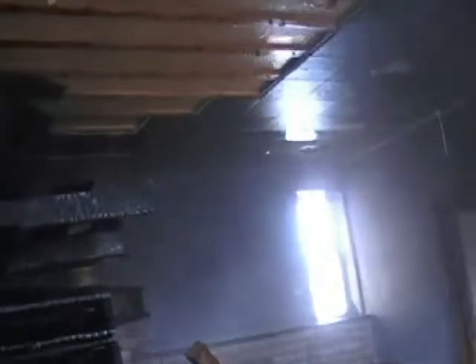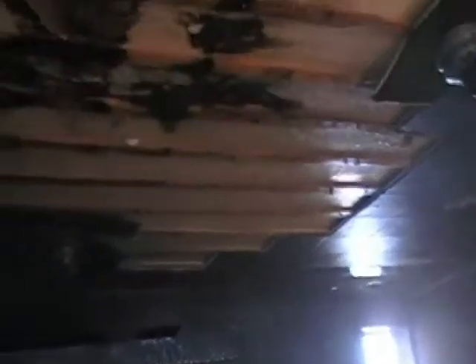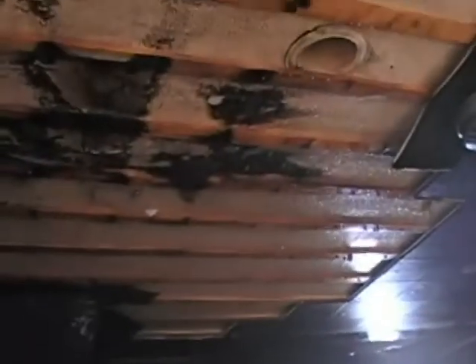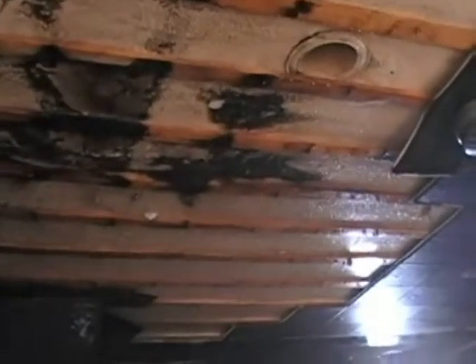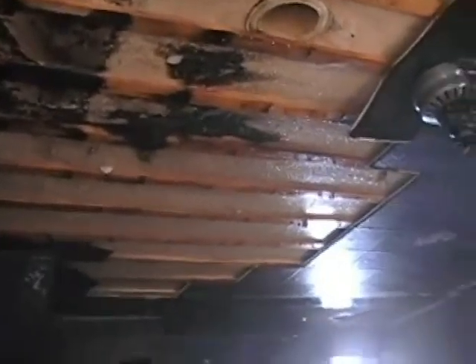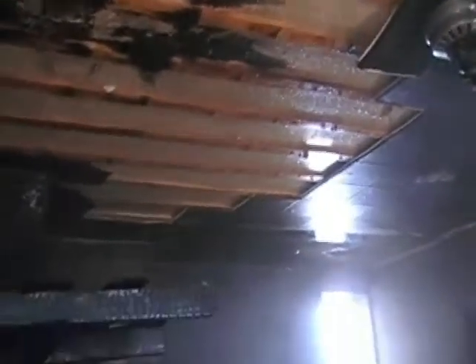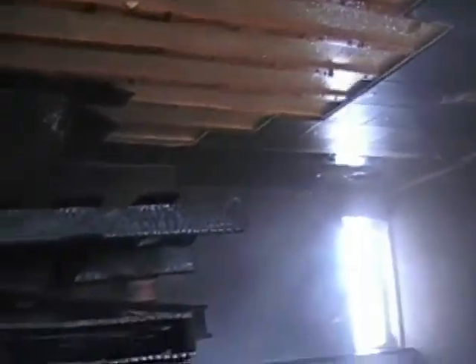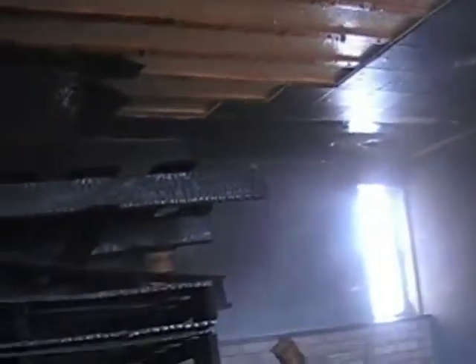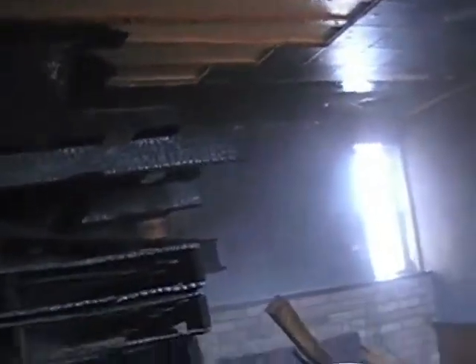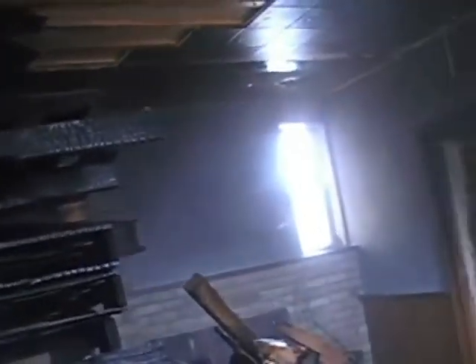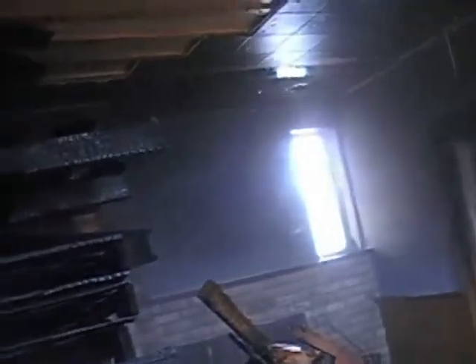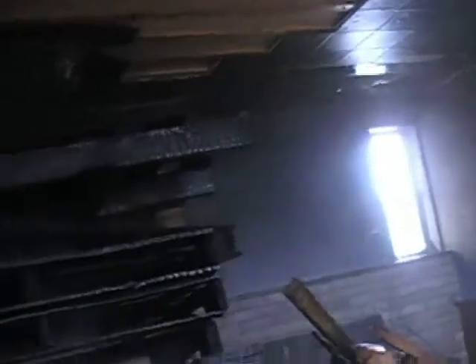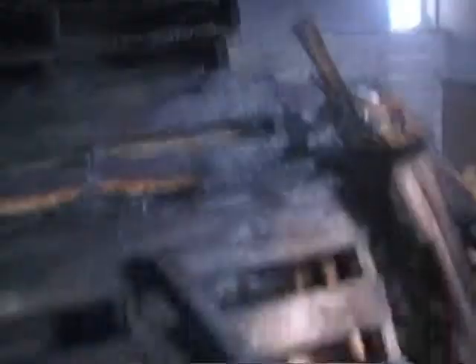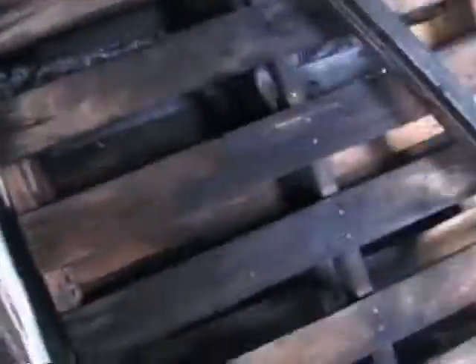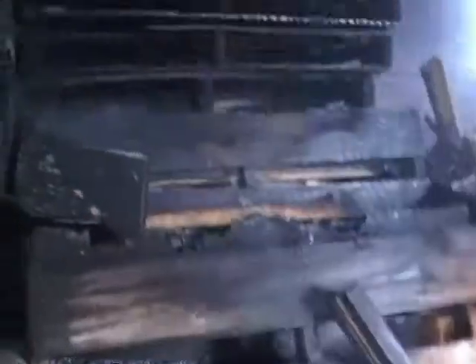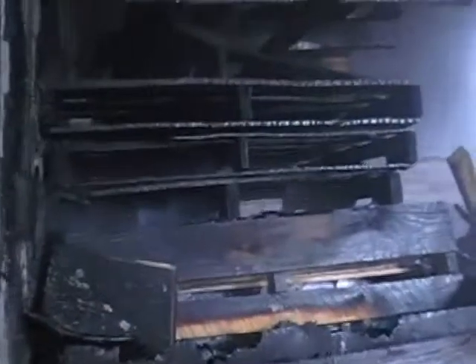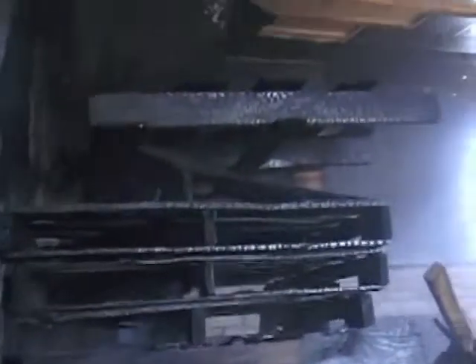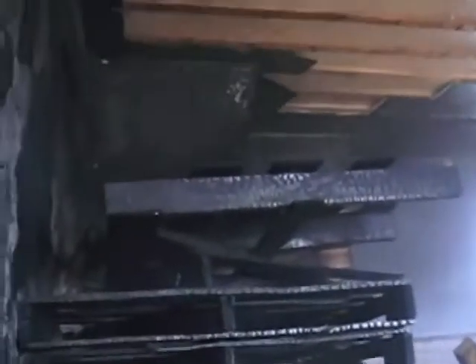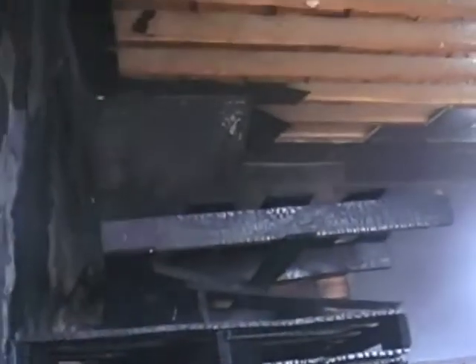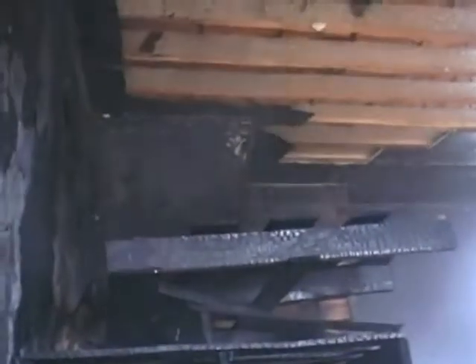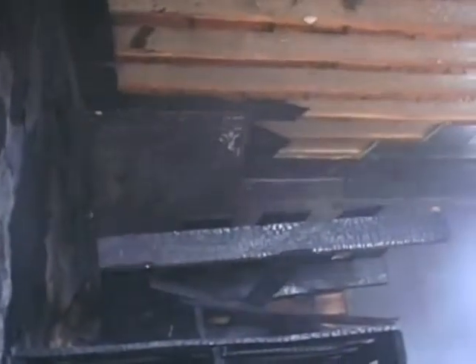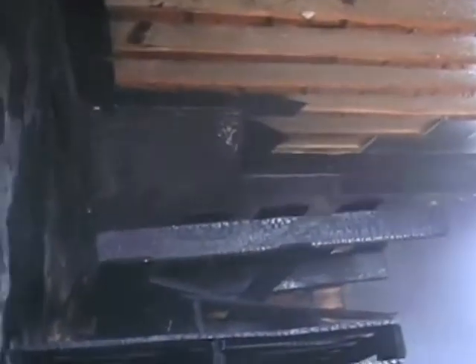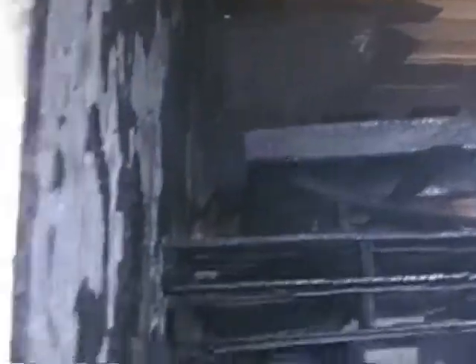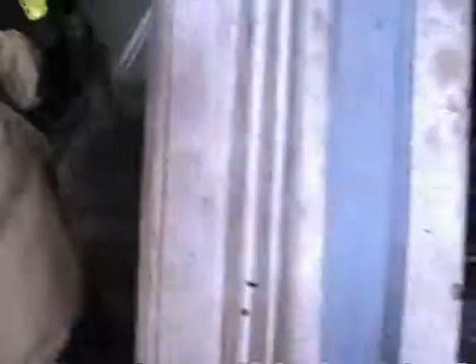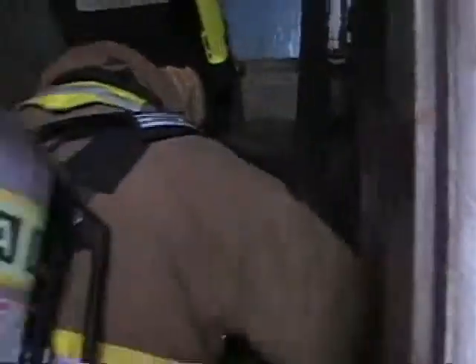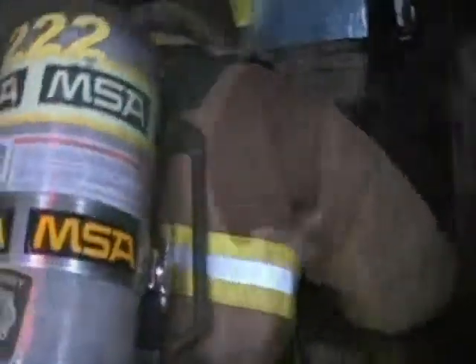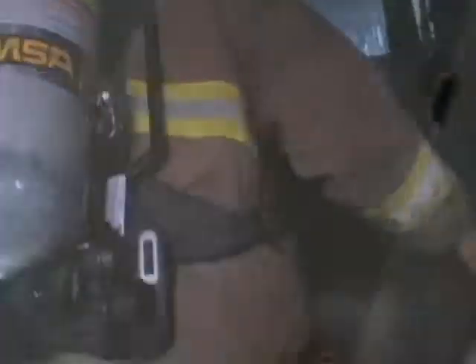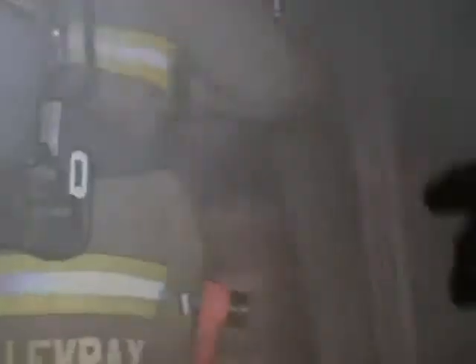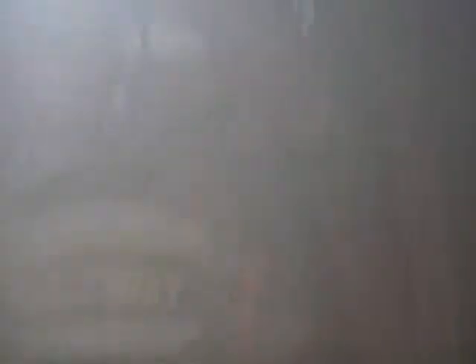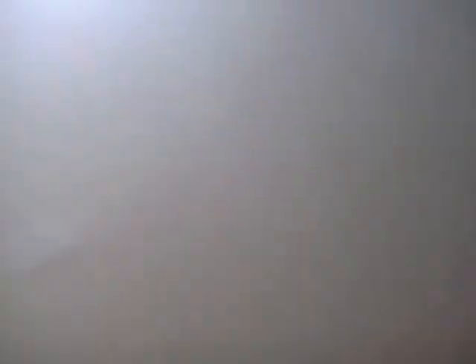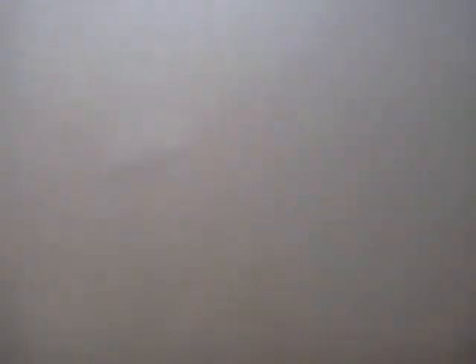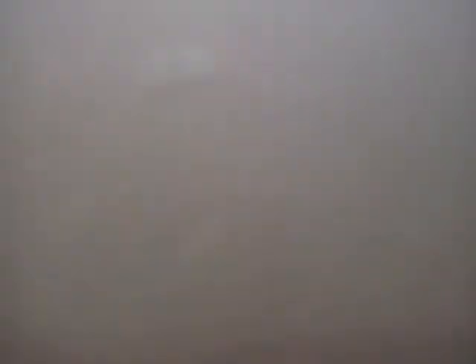As you can see, a lot of the fuel load is still remaining. The flames did impinge on the ceiling and knocked some of the tiles down, which was partially due to overhaul as well. Normally when you enter a structure fire, you don't get to preserve the seat of the fire like the DSPA did in this case.